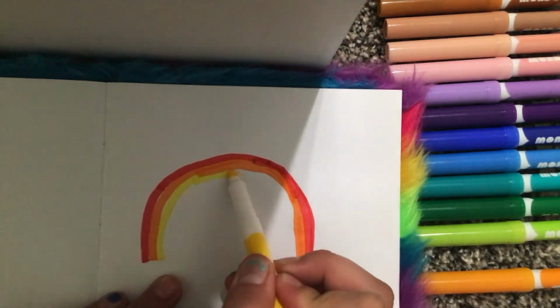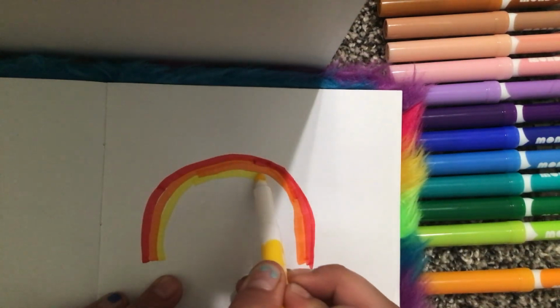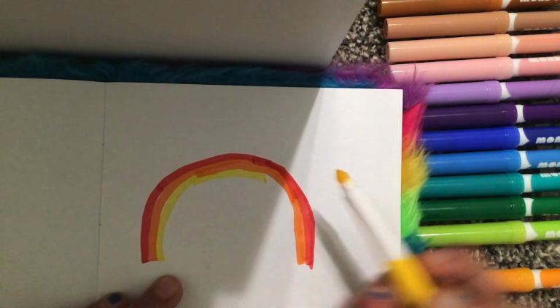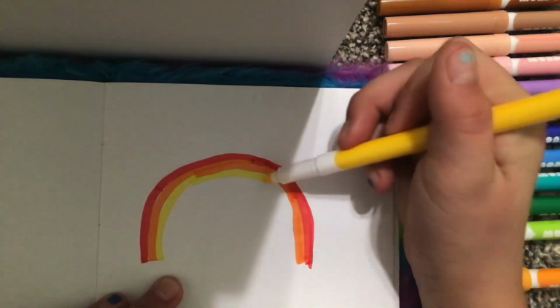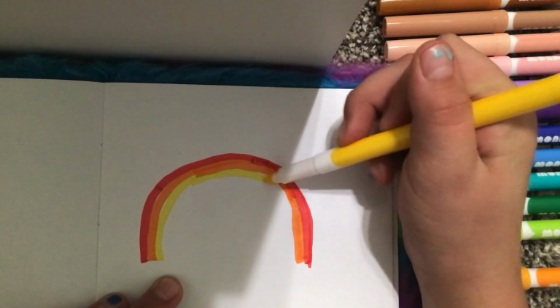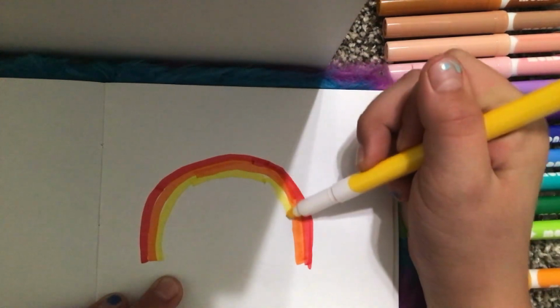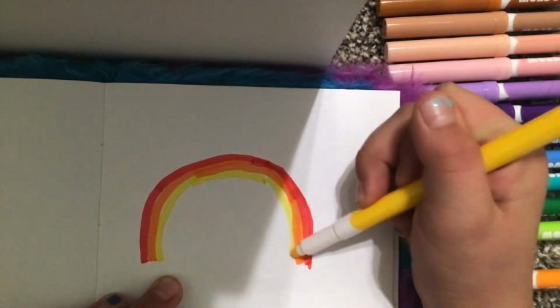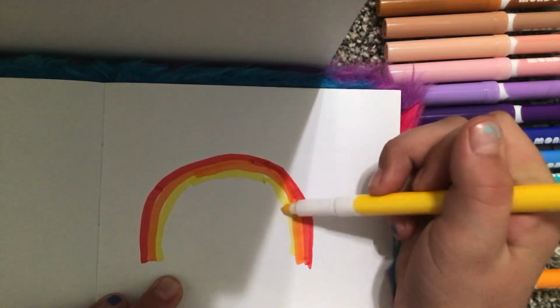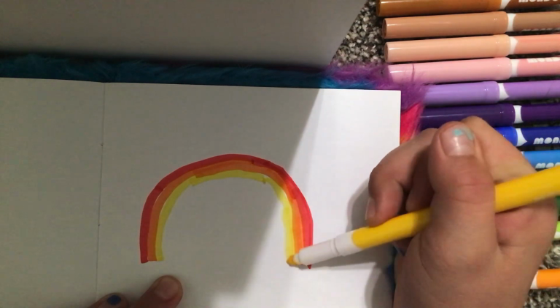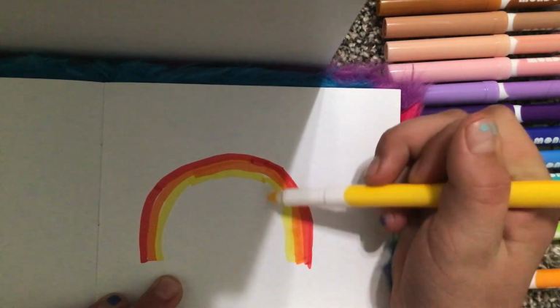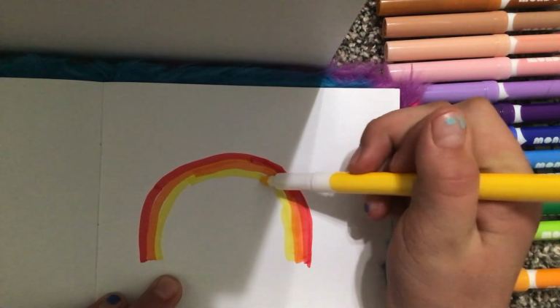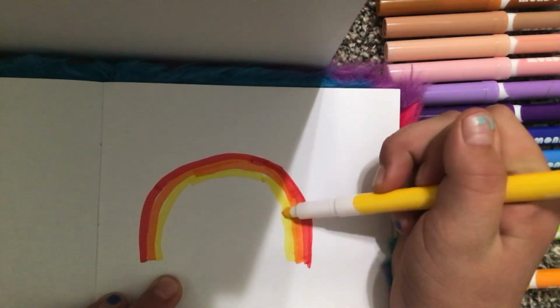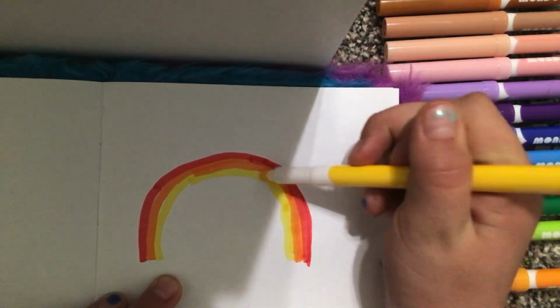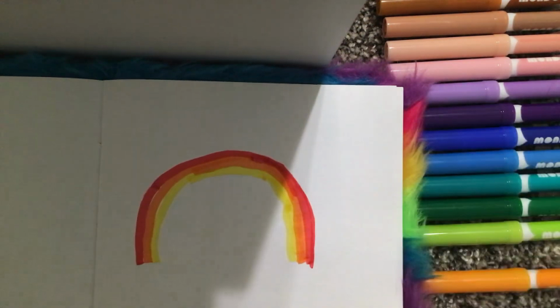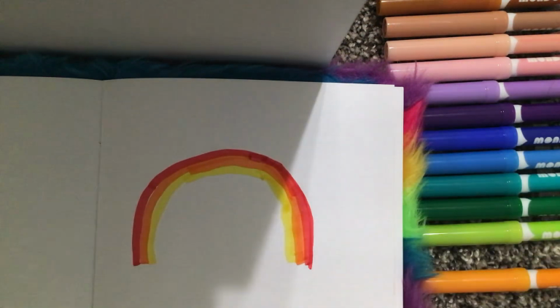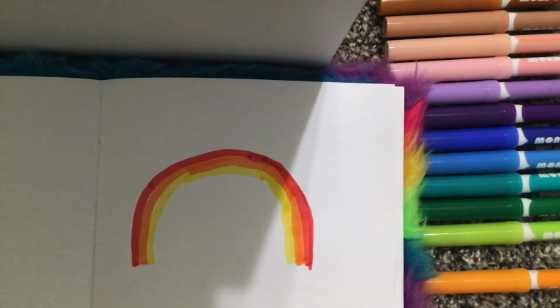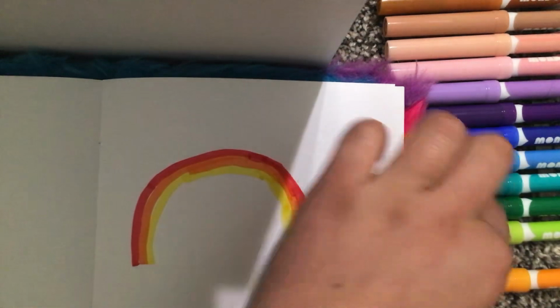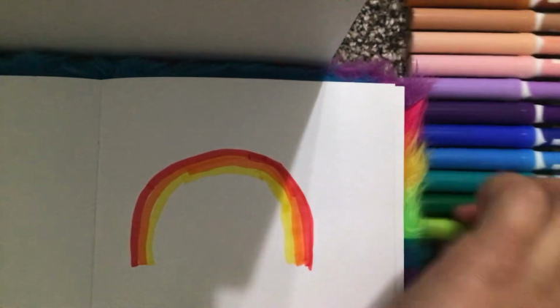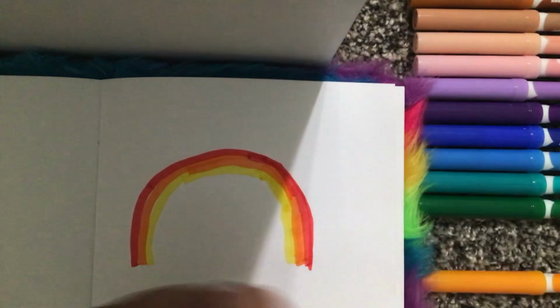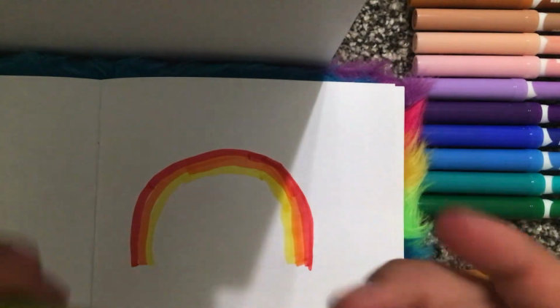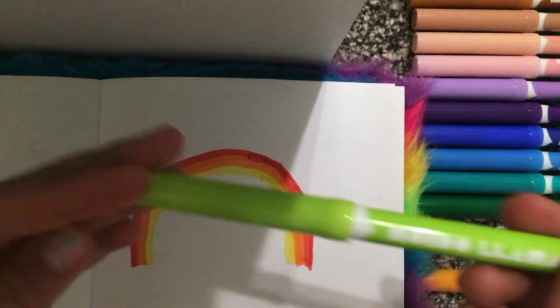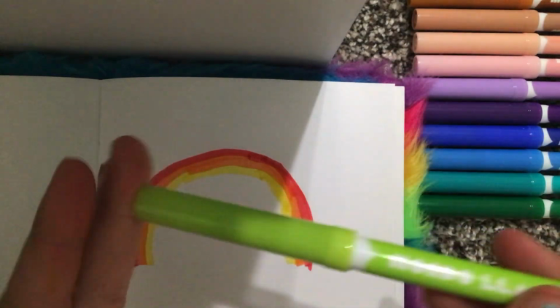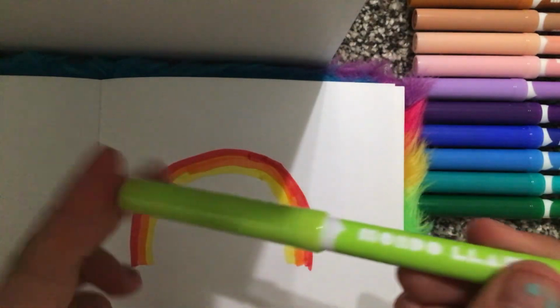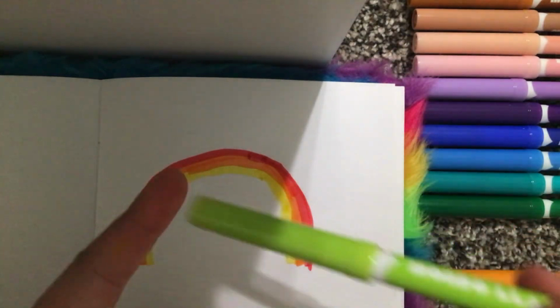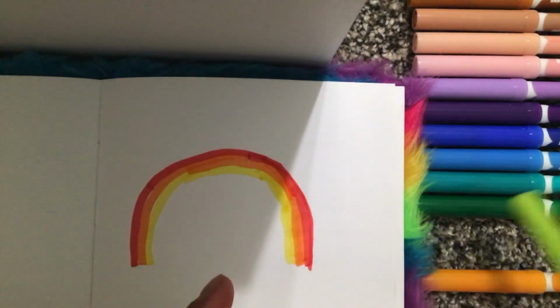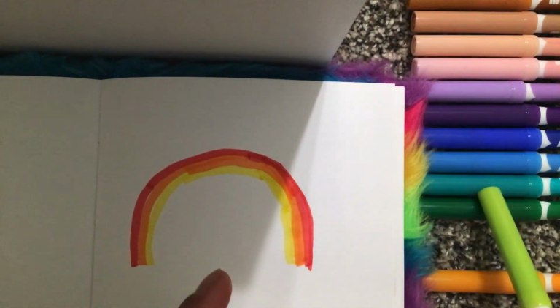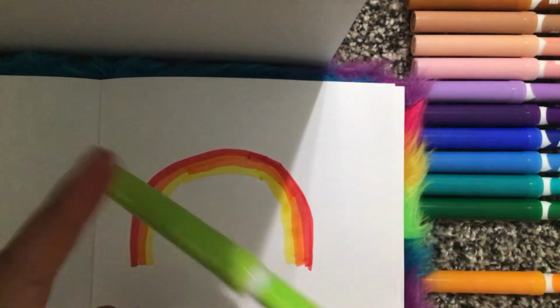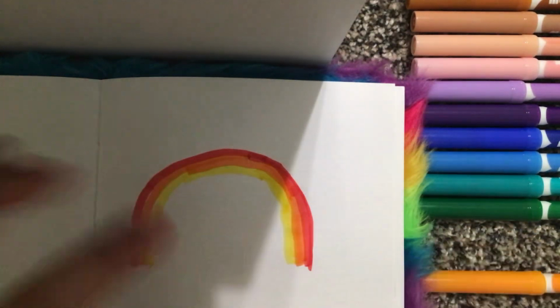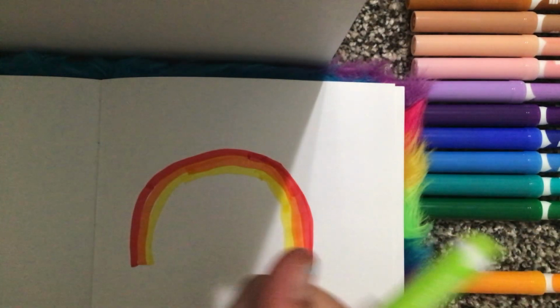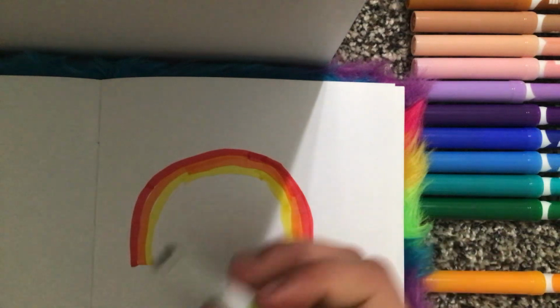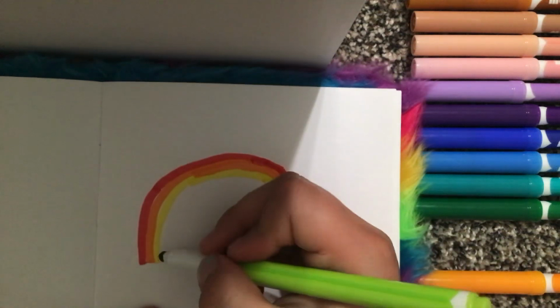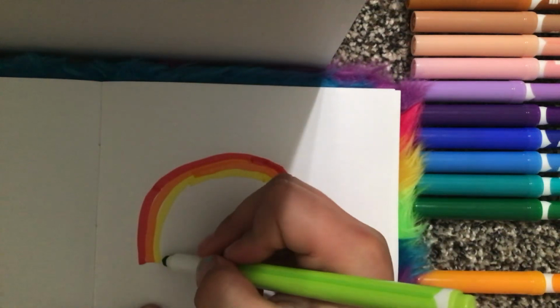Once again you do the same thing. And you take a green — you can either use dark or light. I'm deciding to use light.